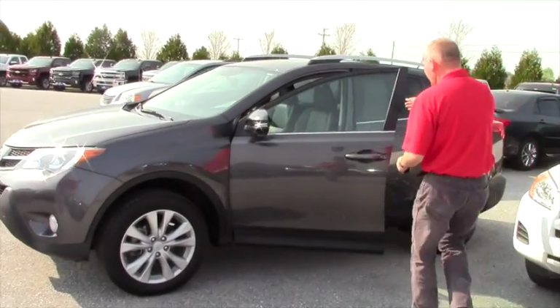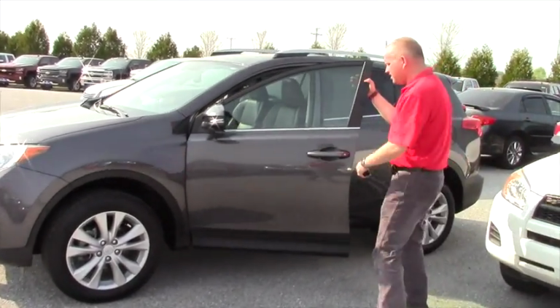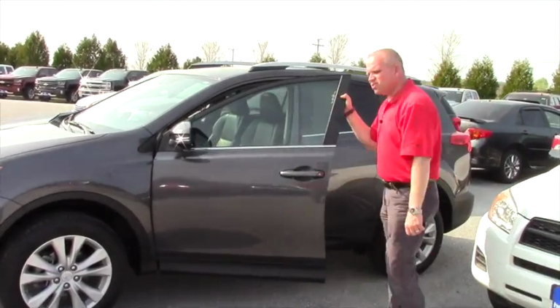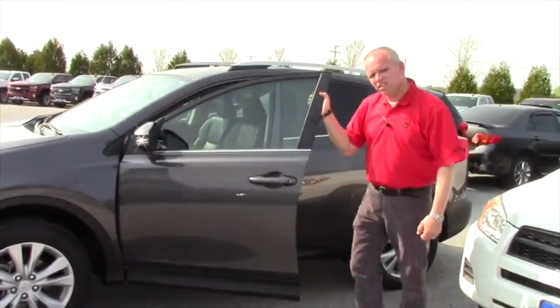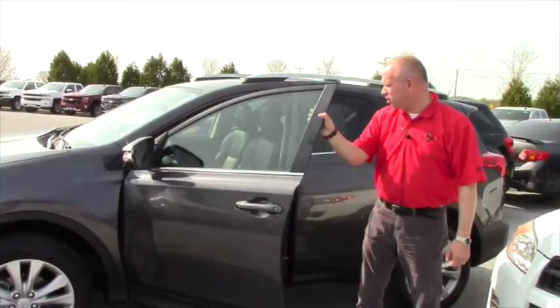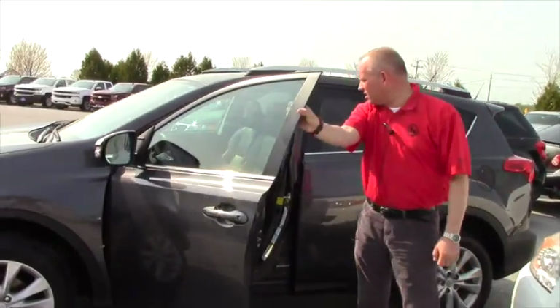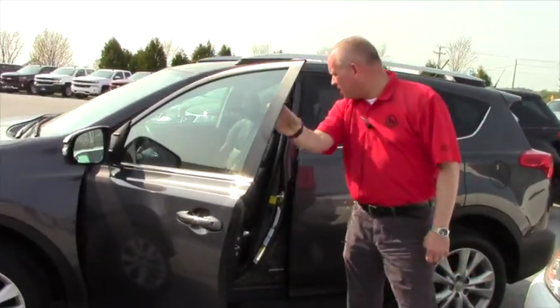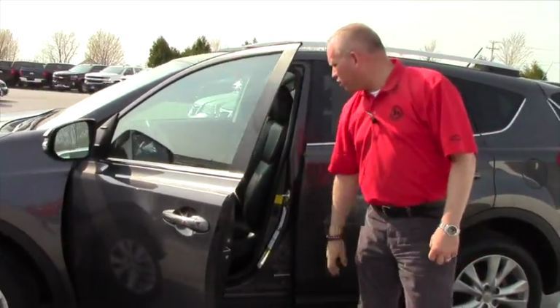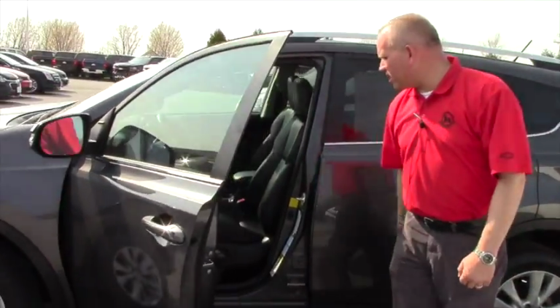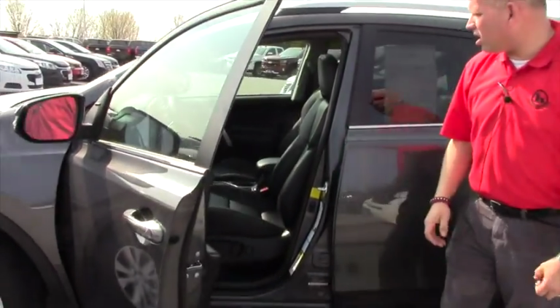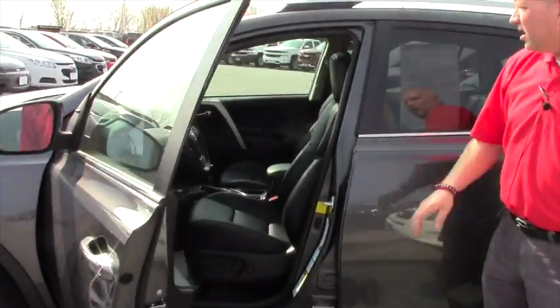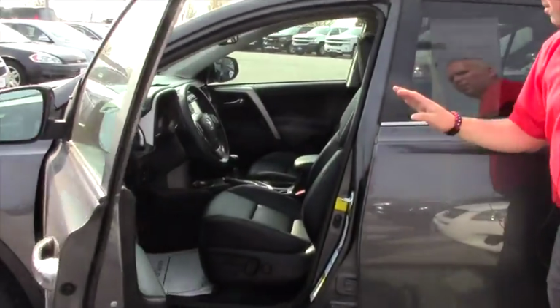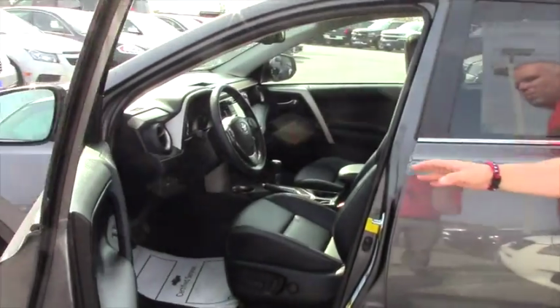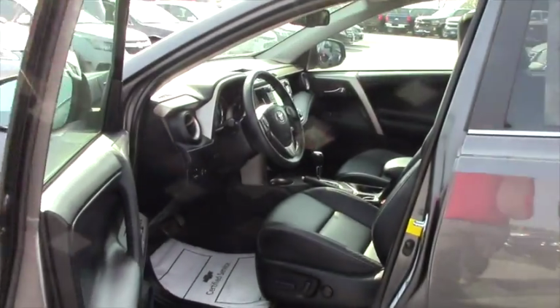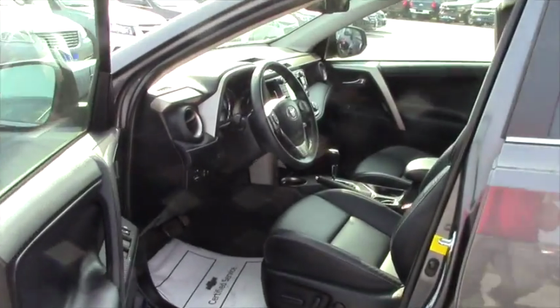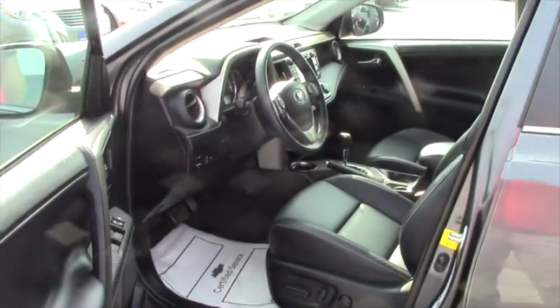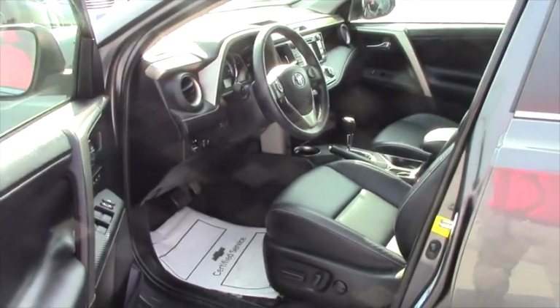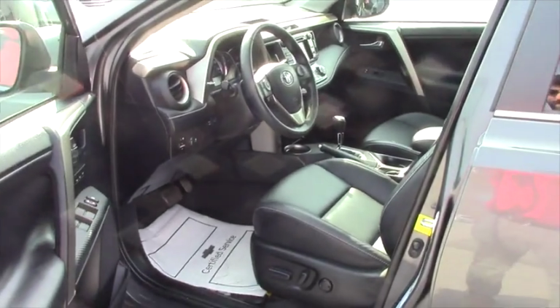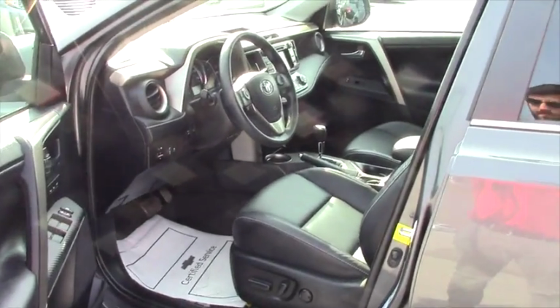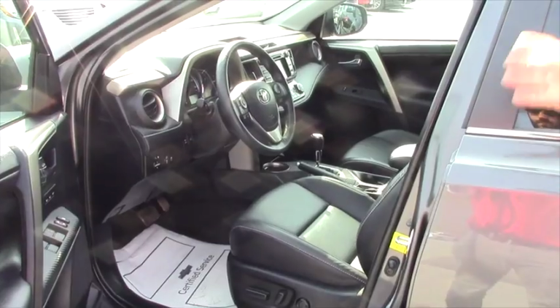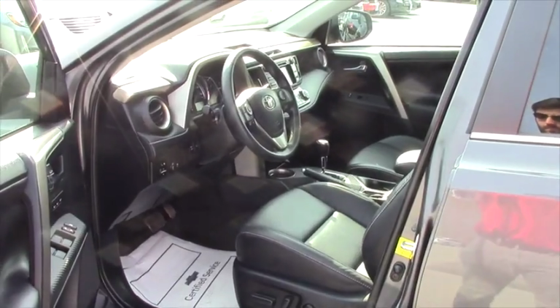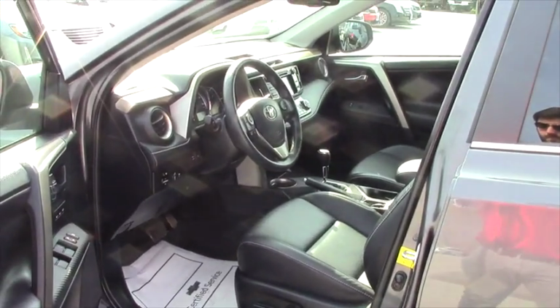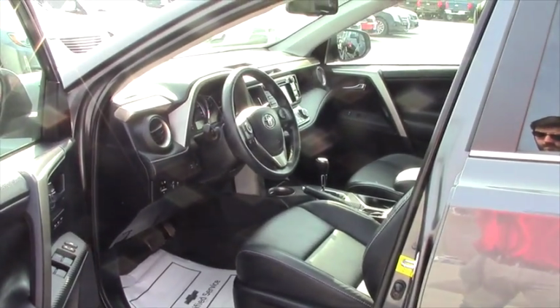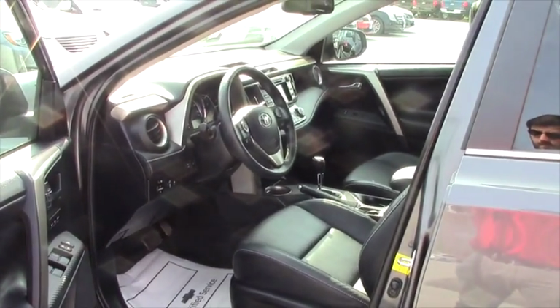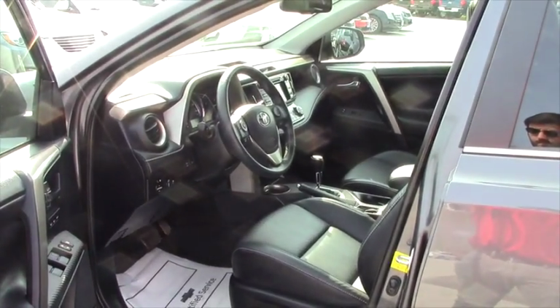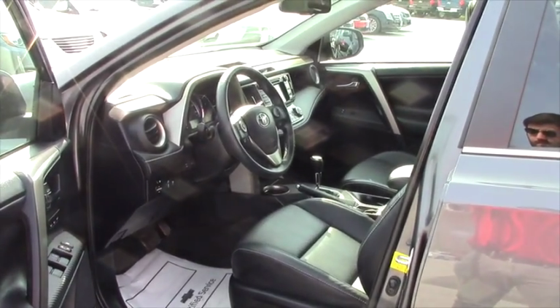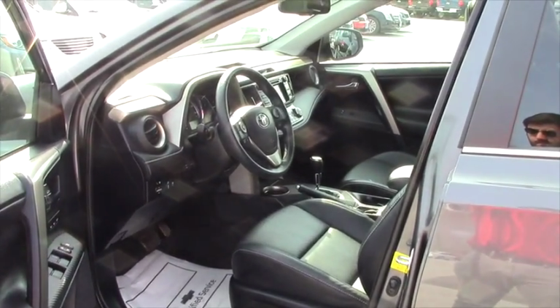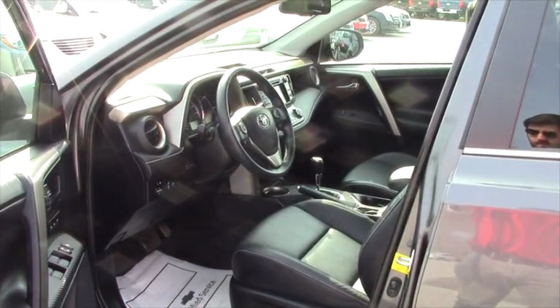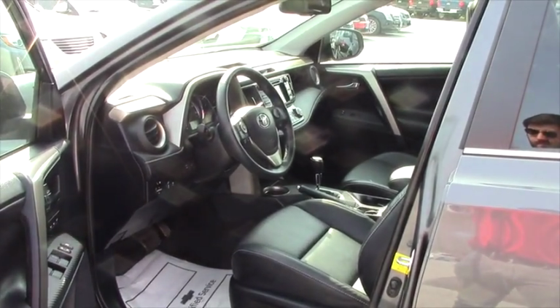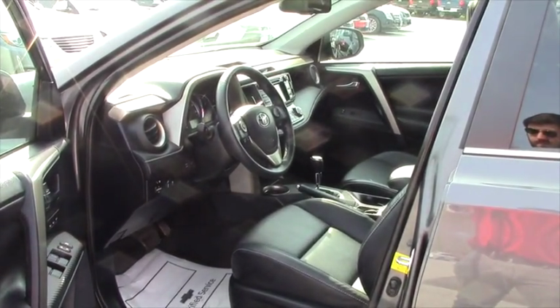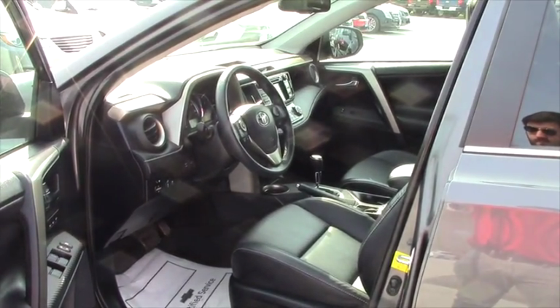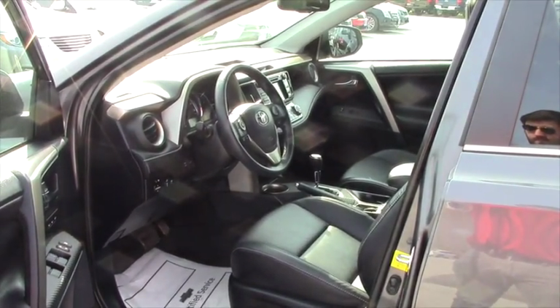It is the nice tungsten color. You've got the push button start, power seats, power windows, Bluetooth. It is the four wheel drive that you are looking for as well.